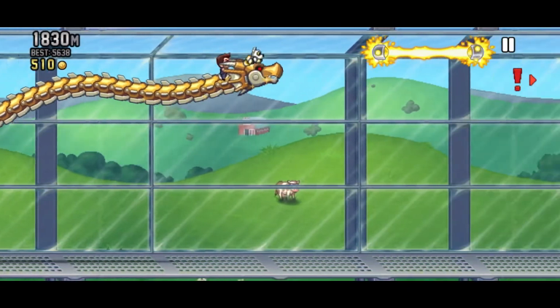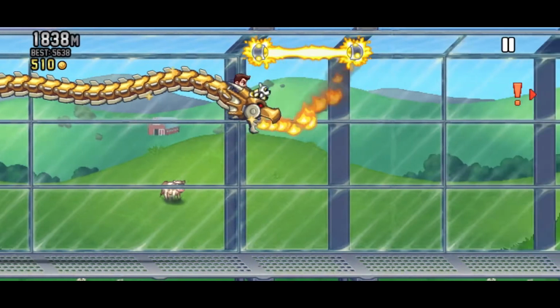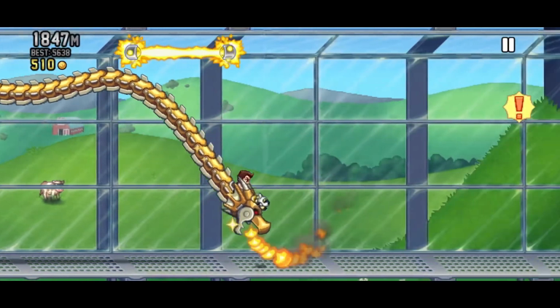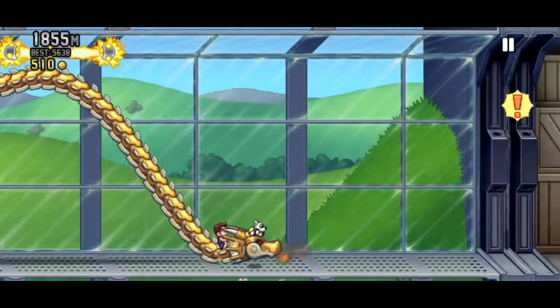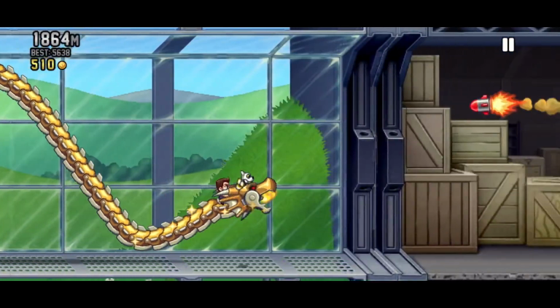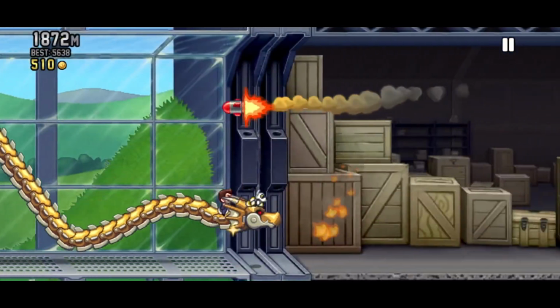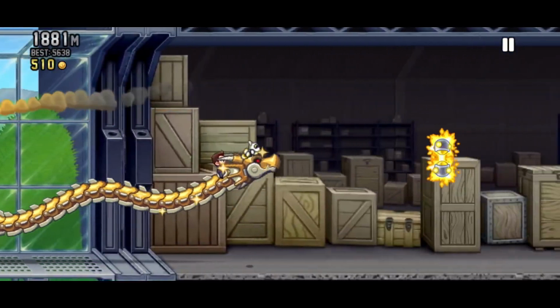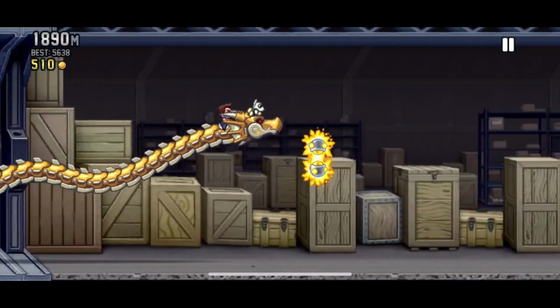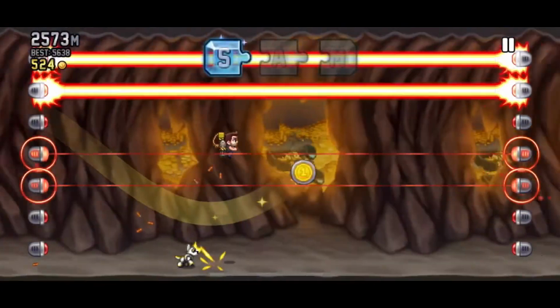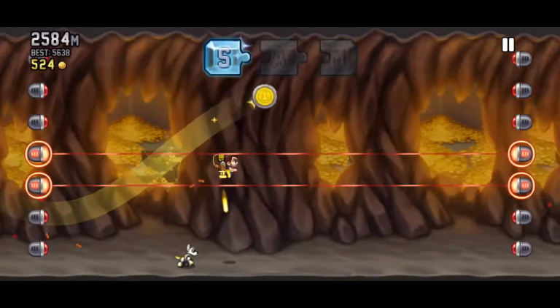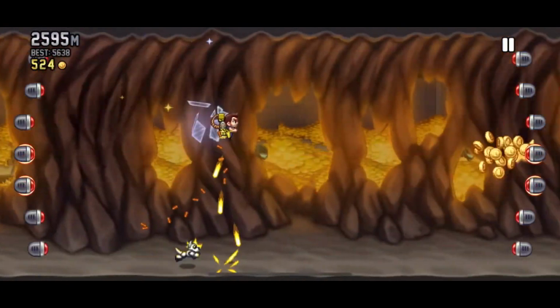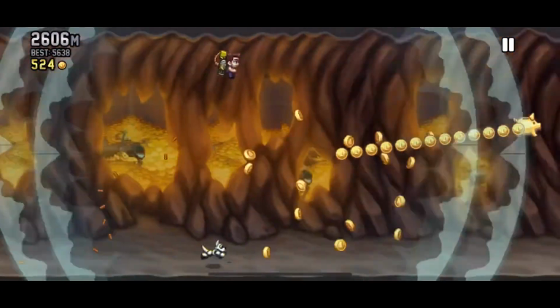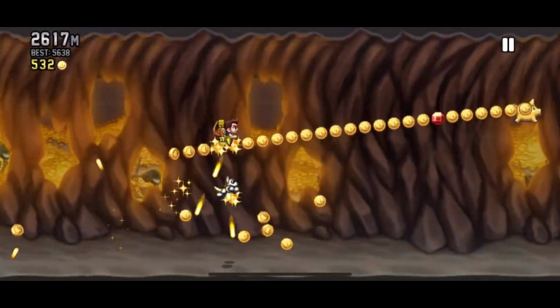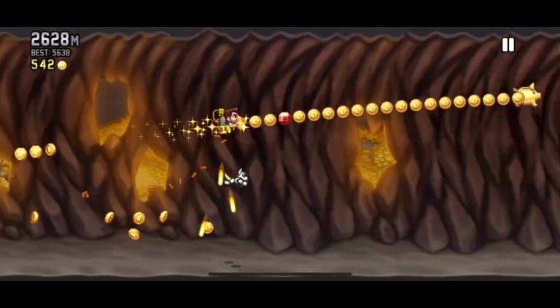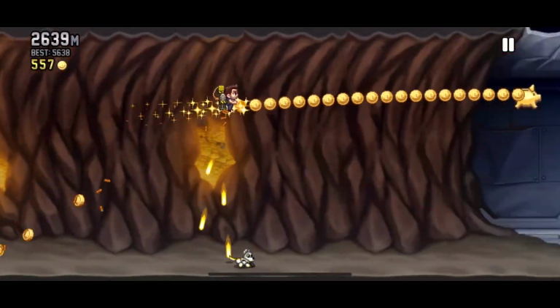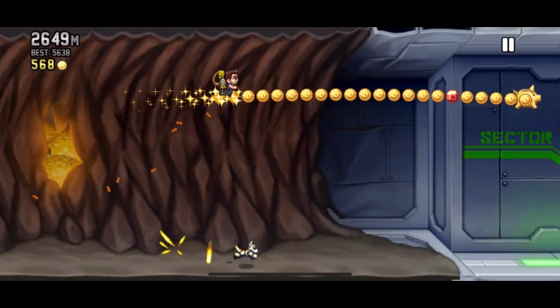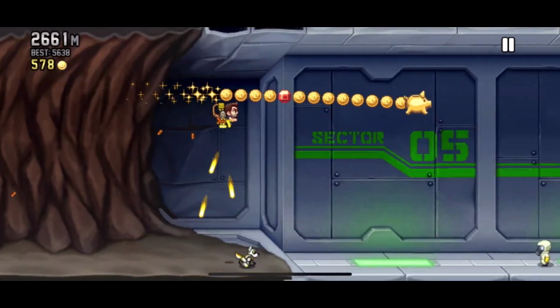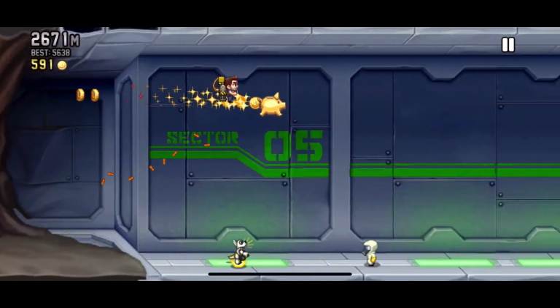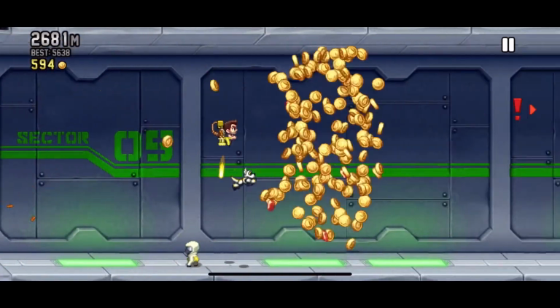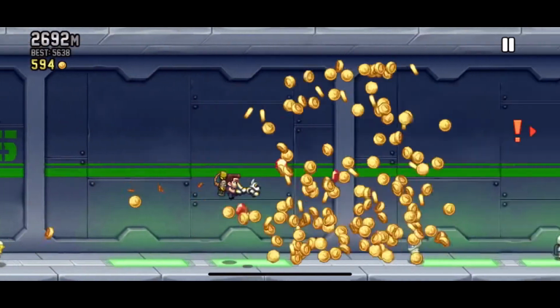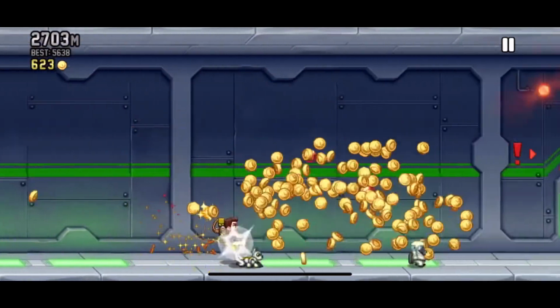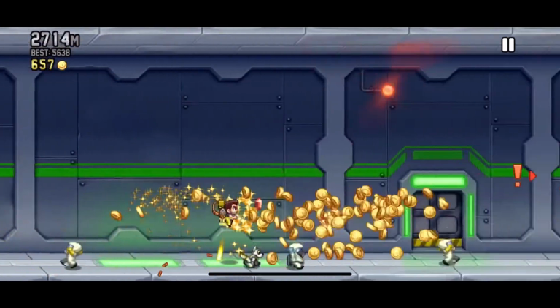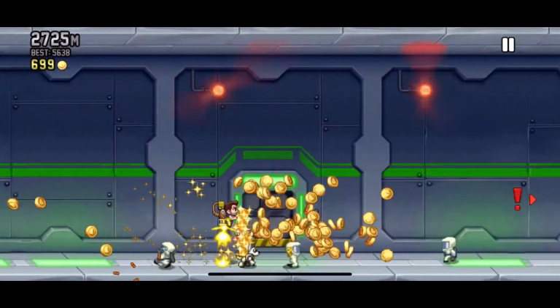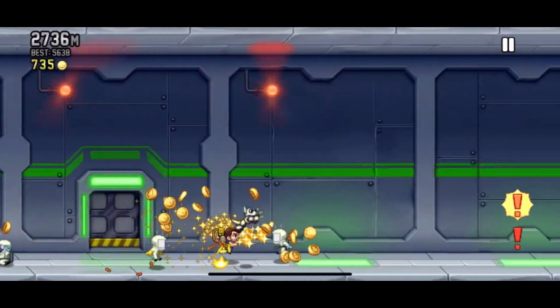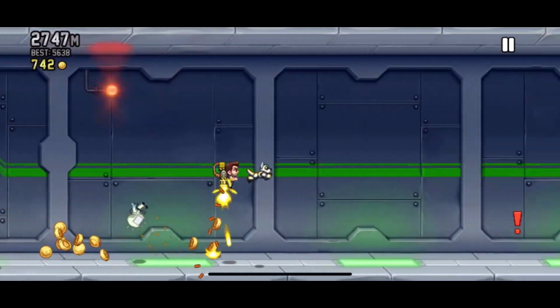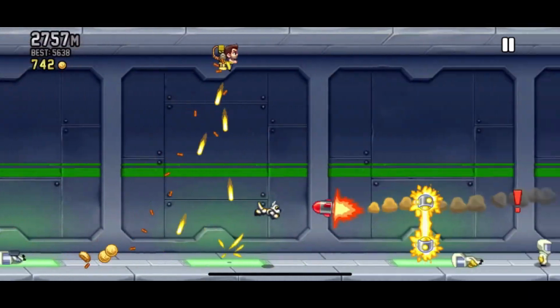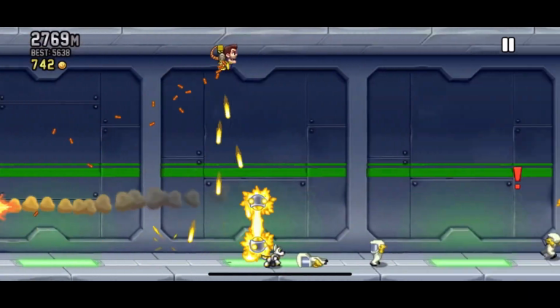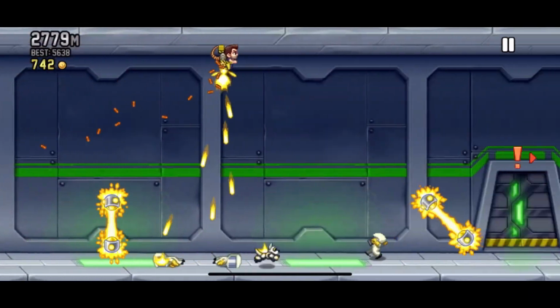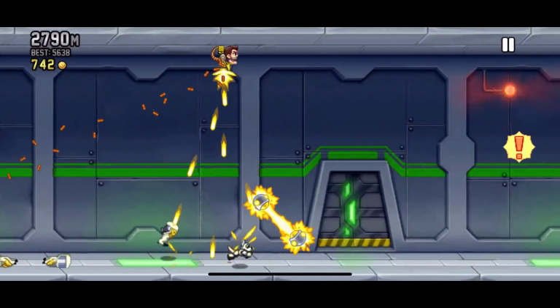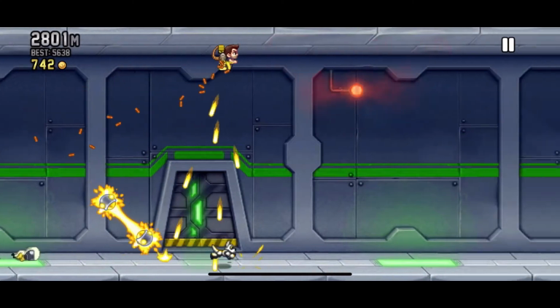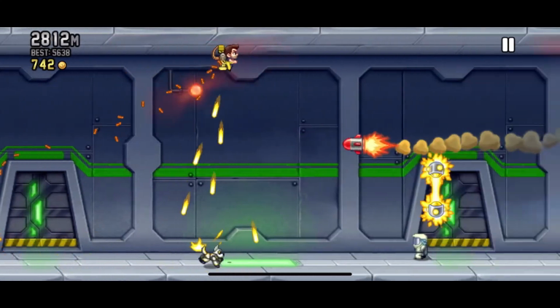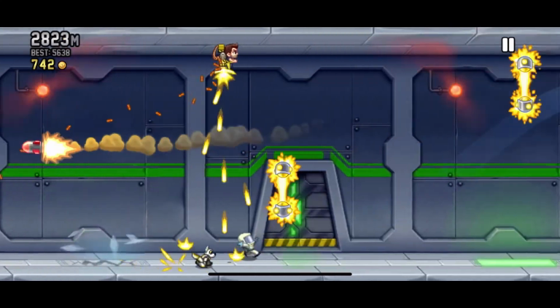Number 3: Cash Dash. When collected, the Cash Dash collects a line of coins and gems, and gives you a golden piggy at the end of it. It is amazing for coin grinding, but it can be hard to collect sometimes.